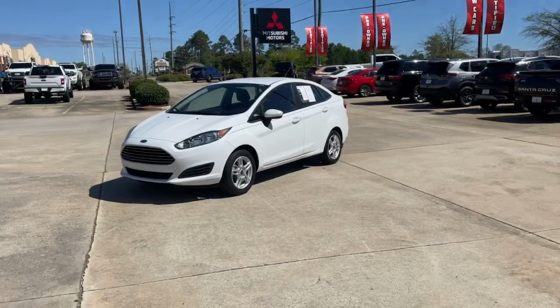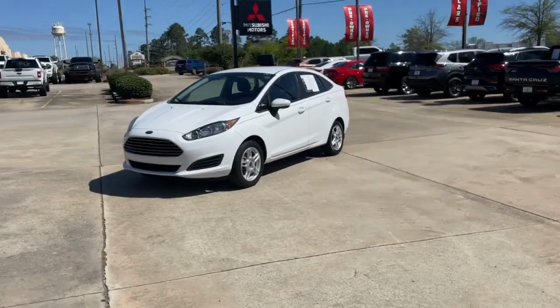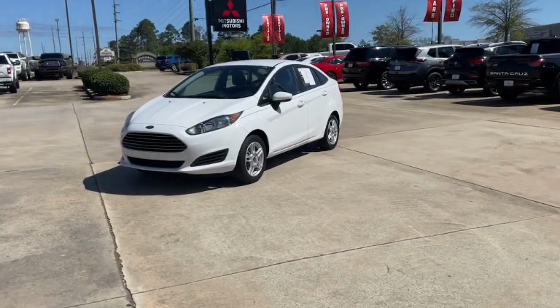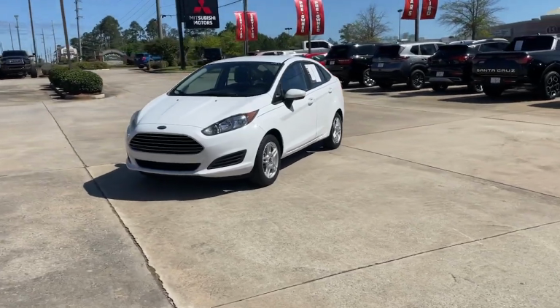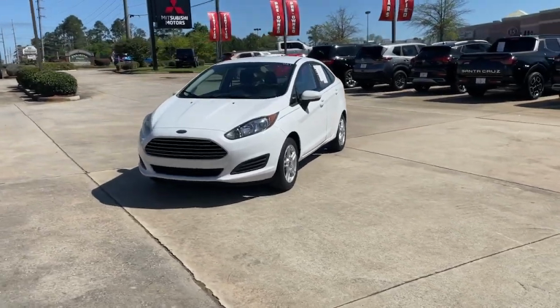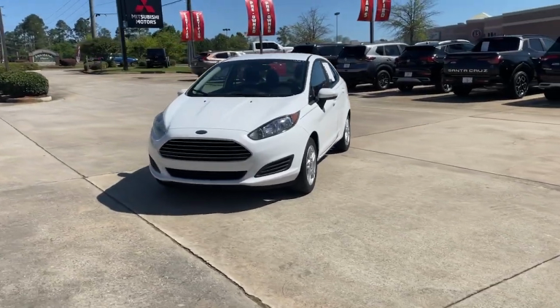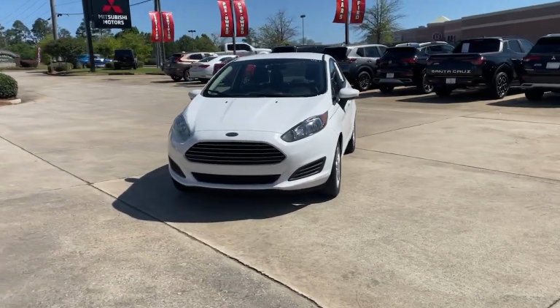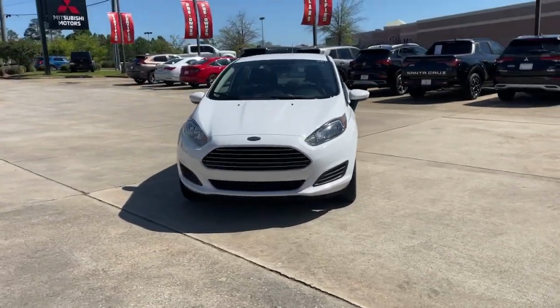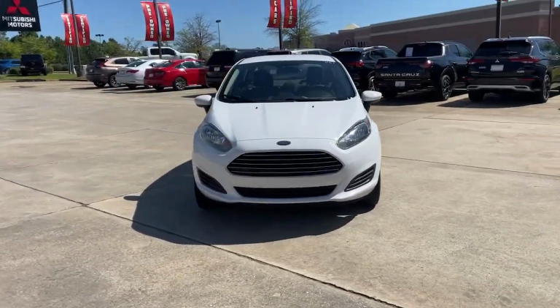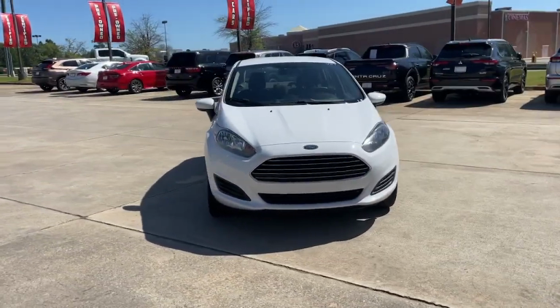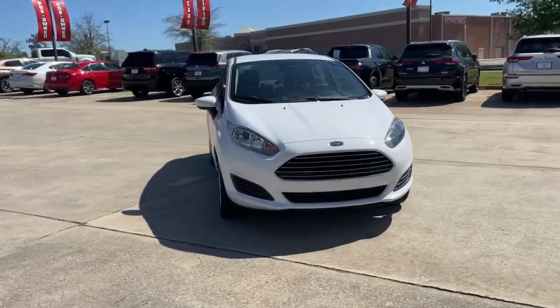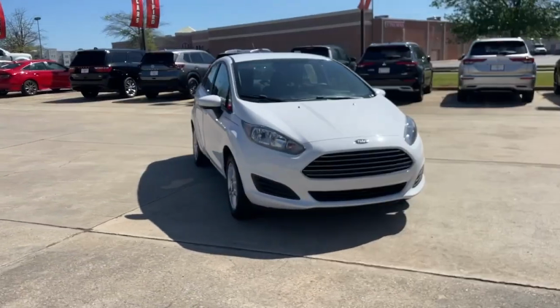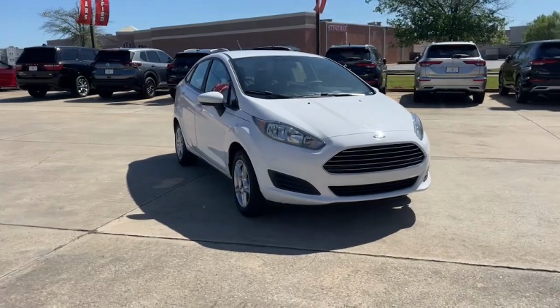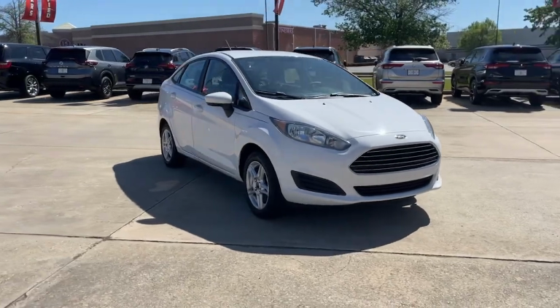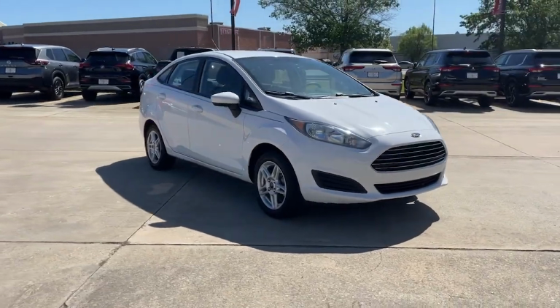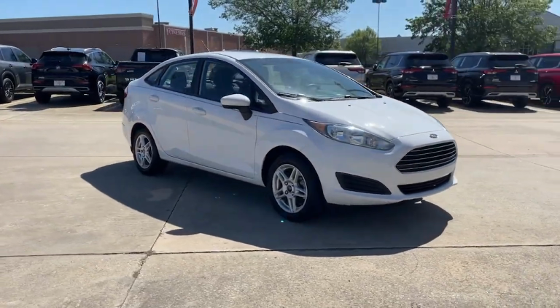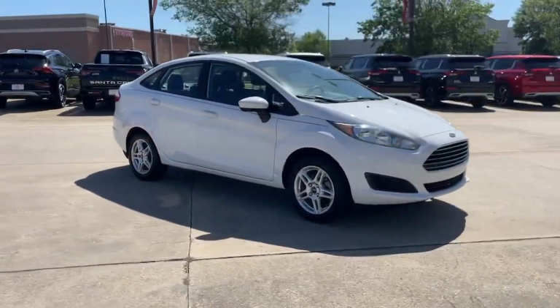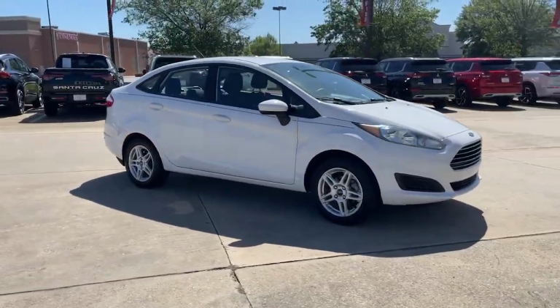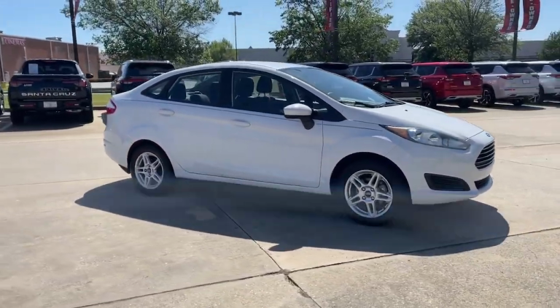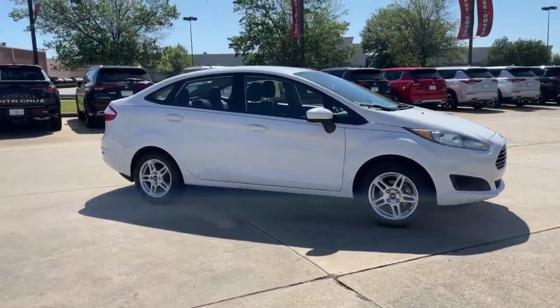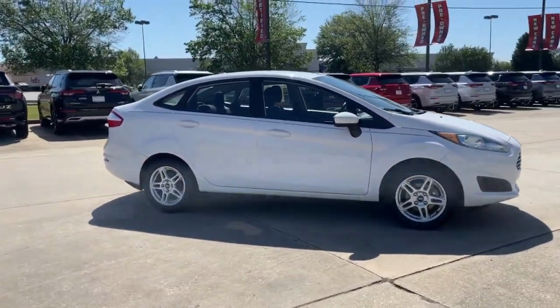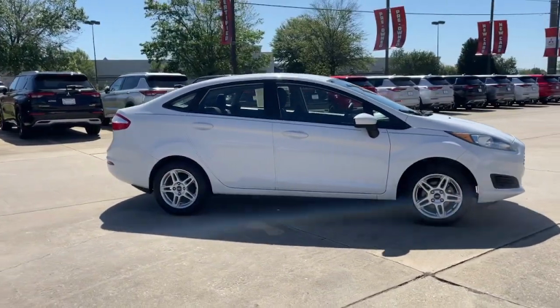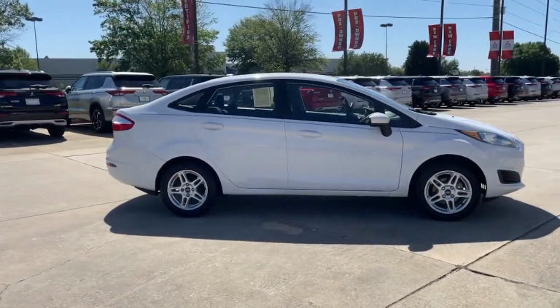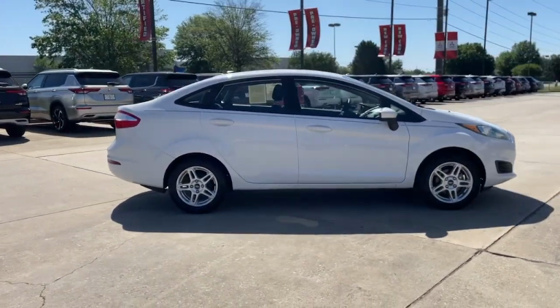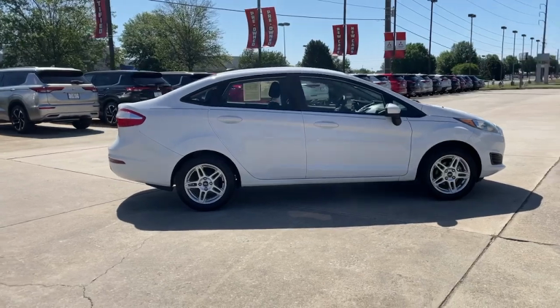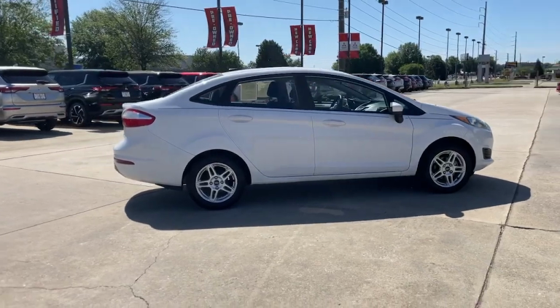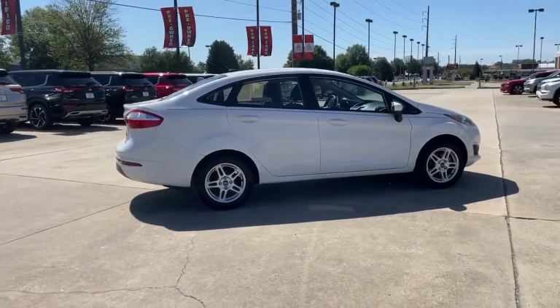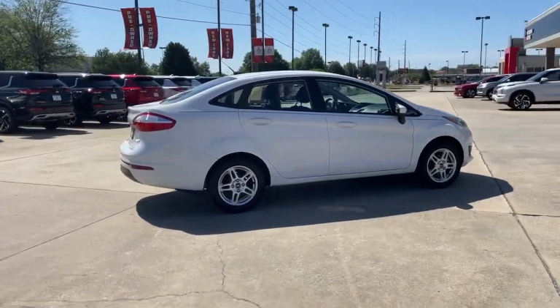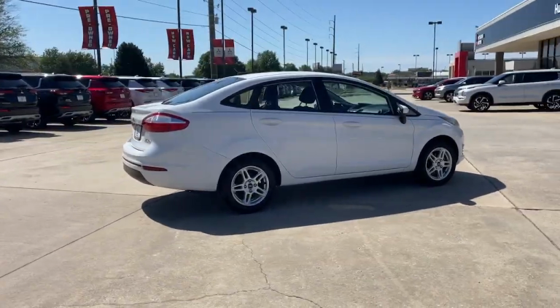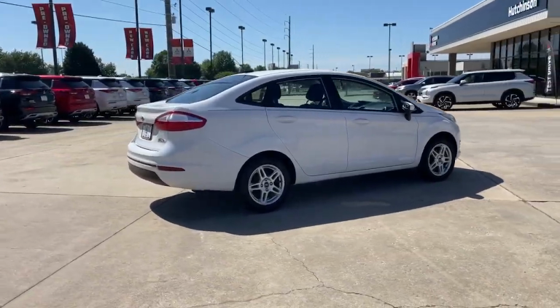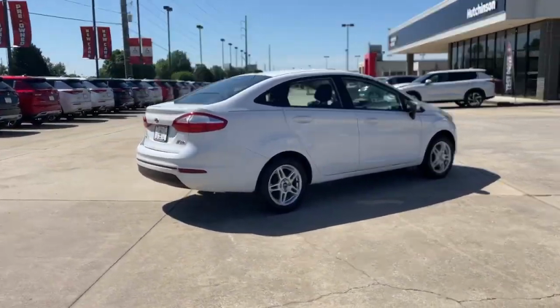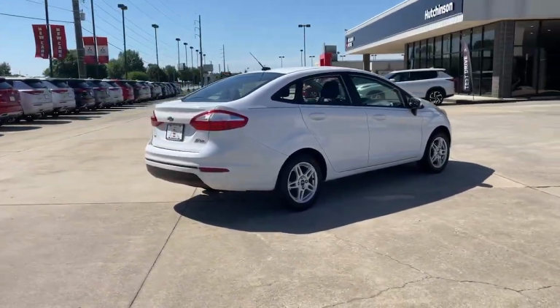Can you see yourself in the 2017 Ford Fiesta? This vehicle is an outstanding buy with fewer than 100,000 miles on the odometer. Here's a versatile subcompact with a unique sense of style.